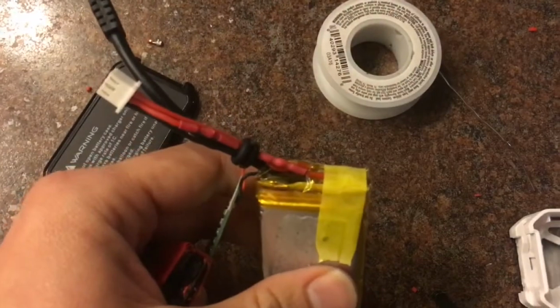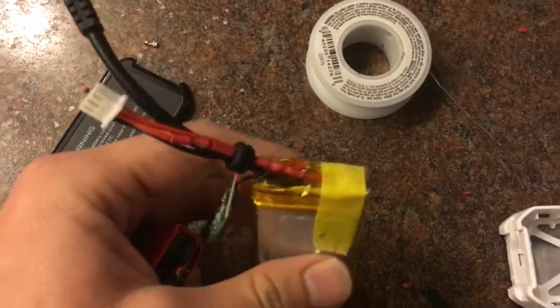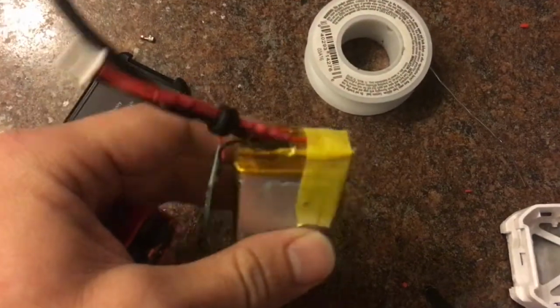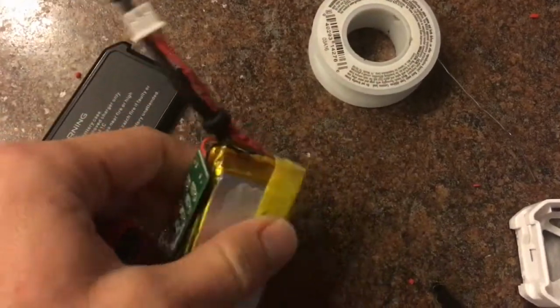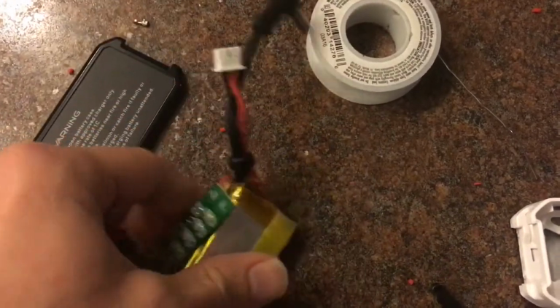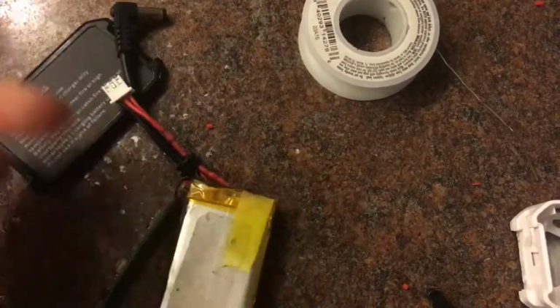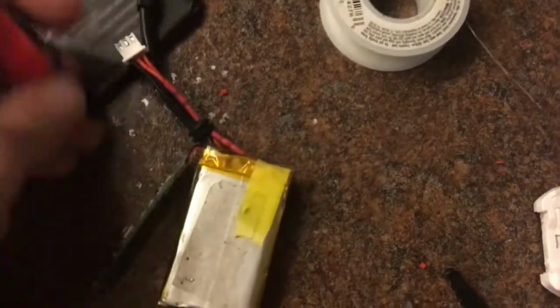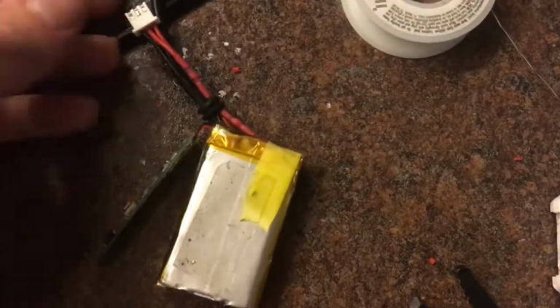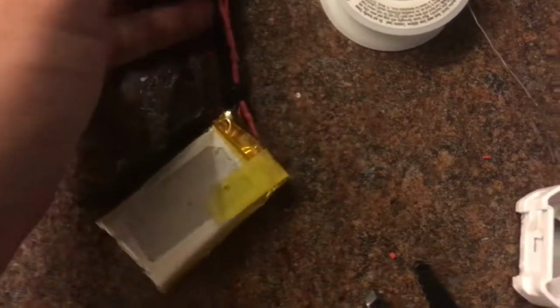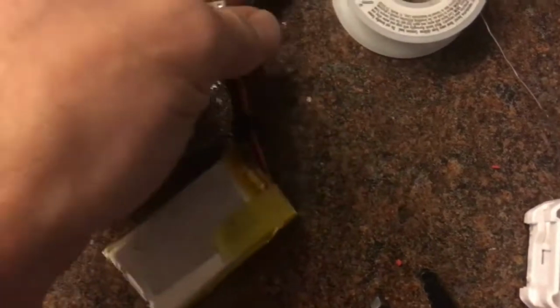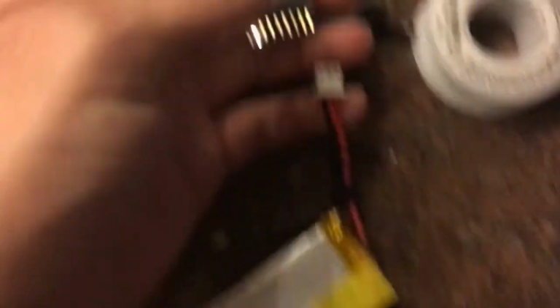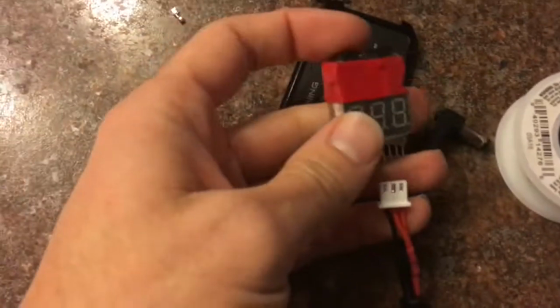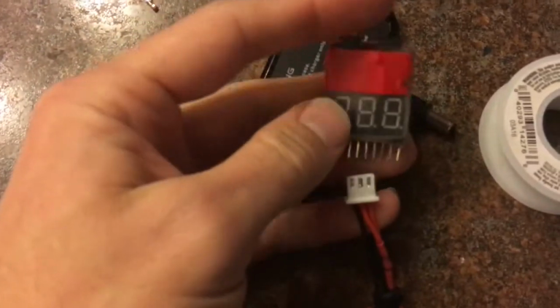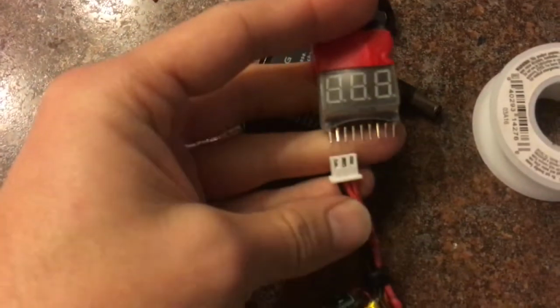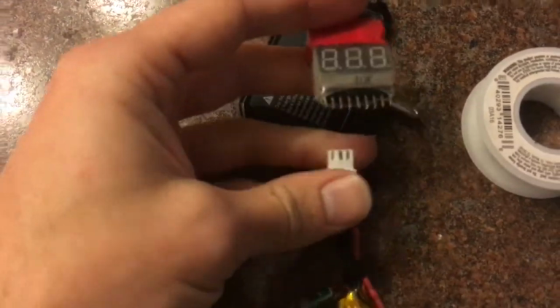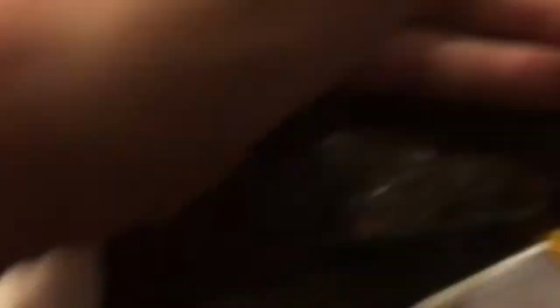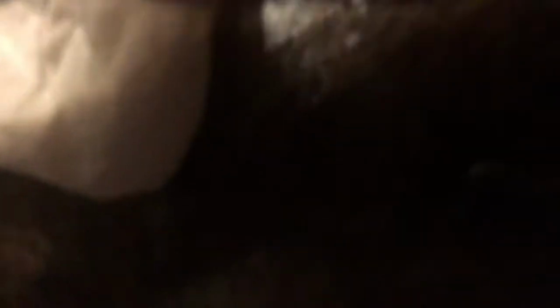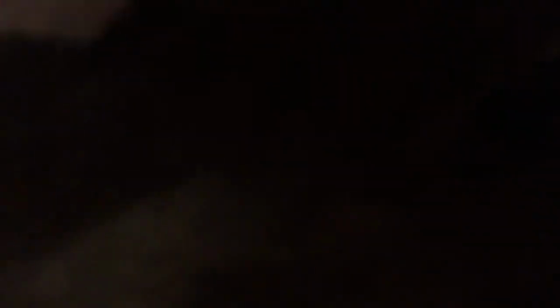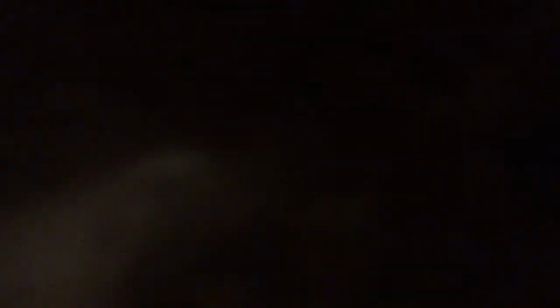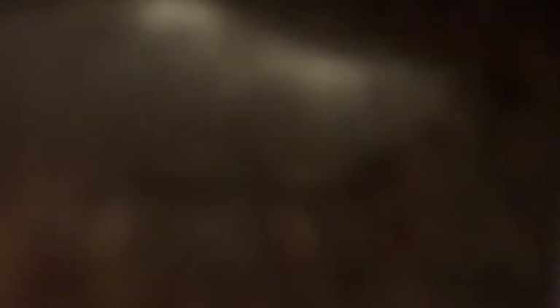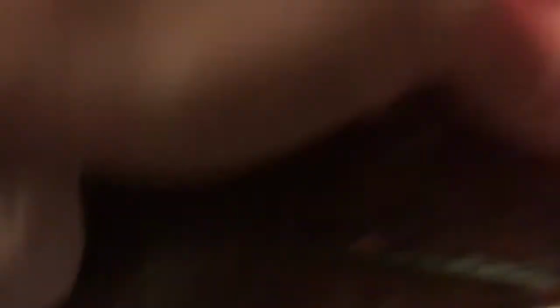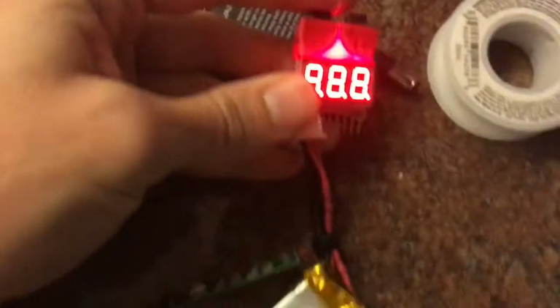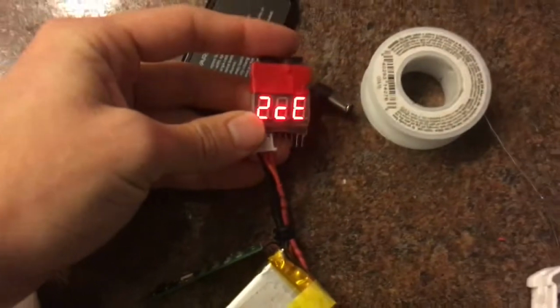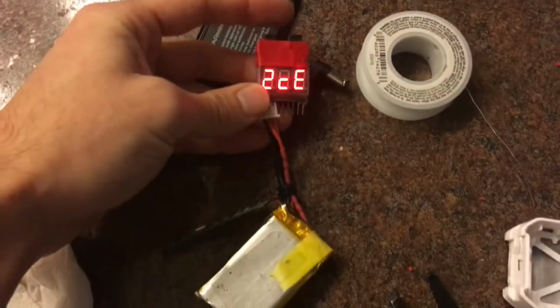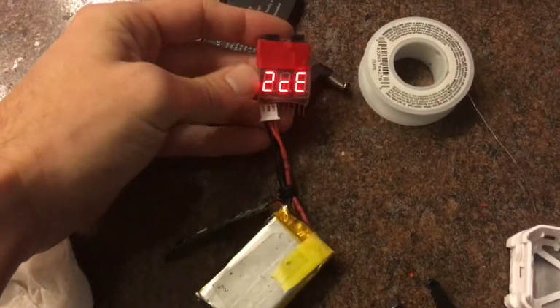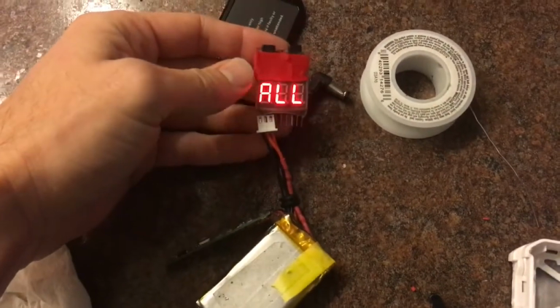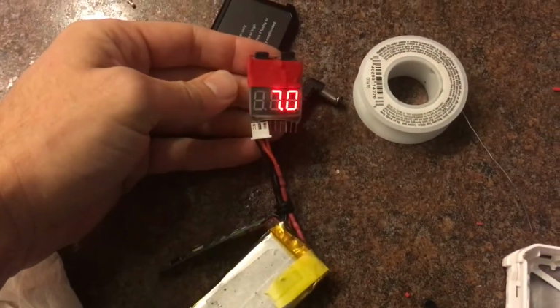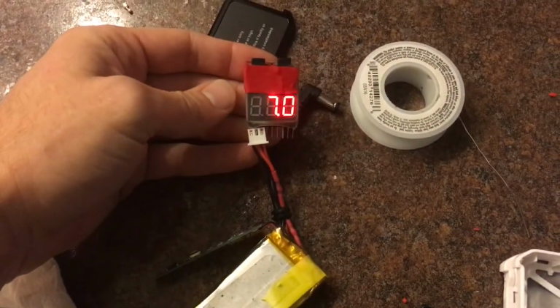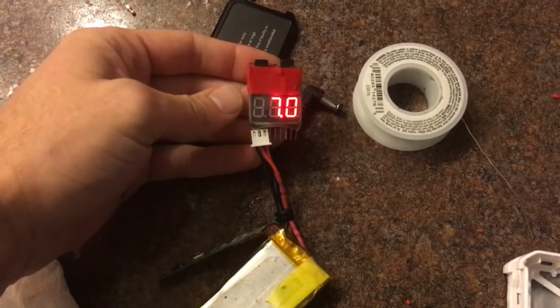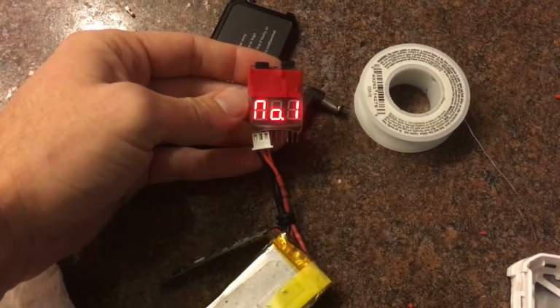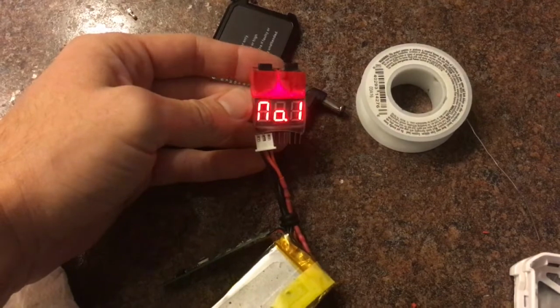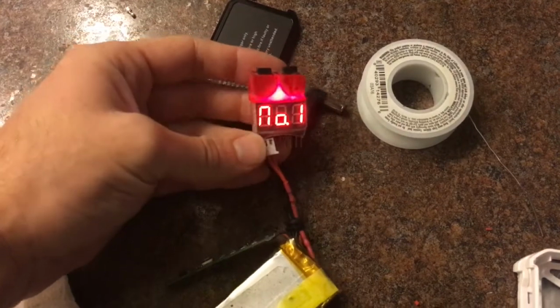Now that I got that all soldered and taped up, I'll show the value tester. It's going to be a two-cell.